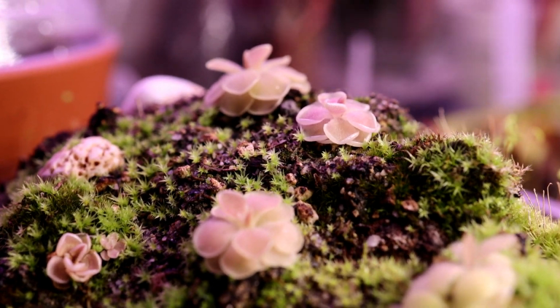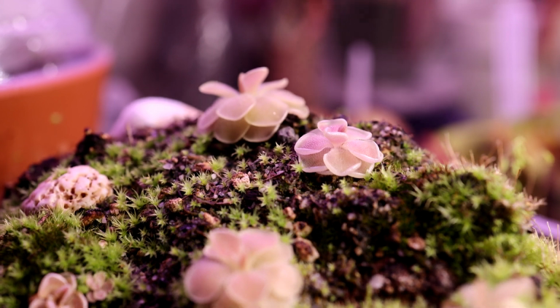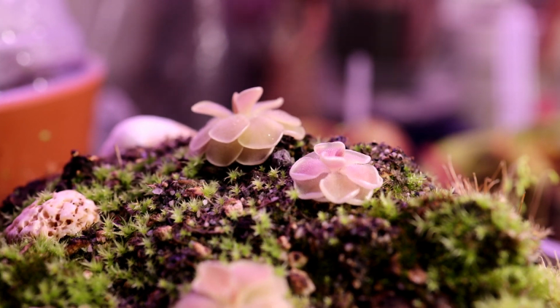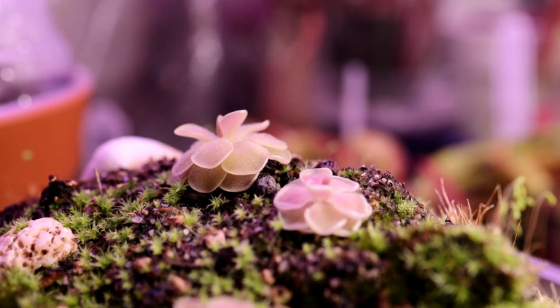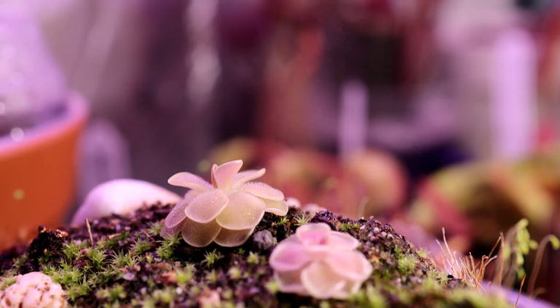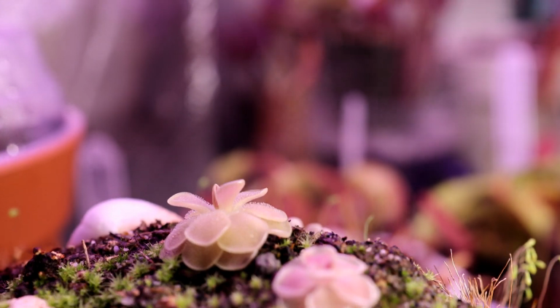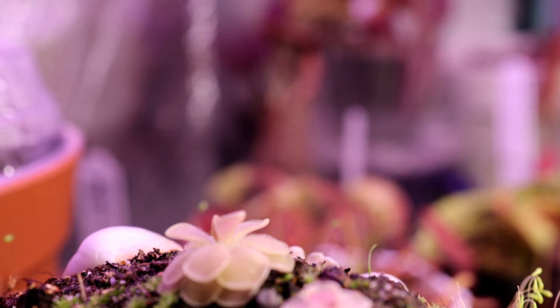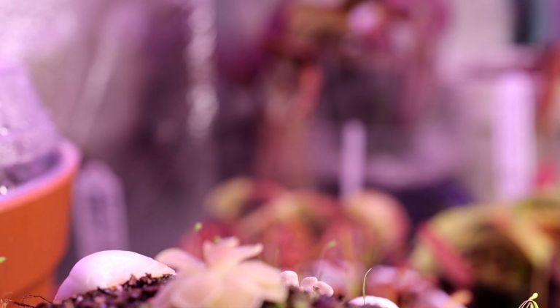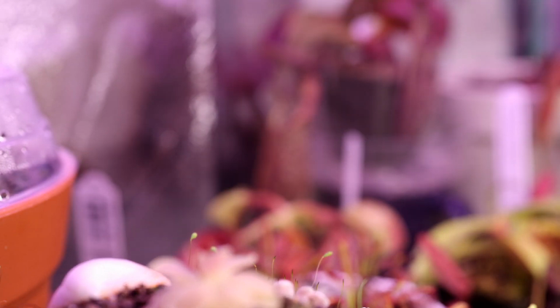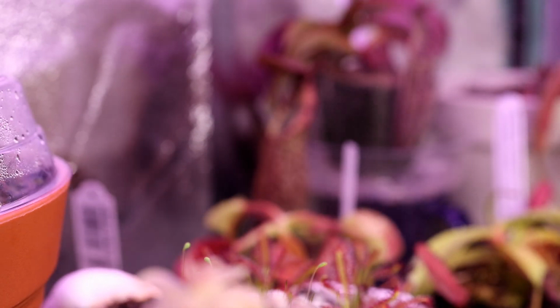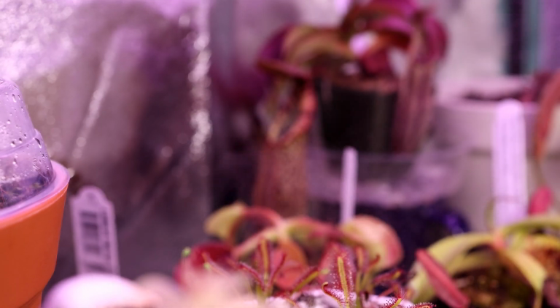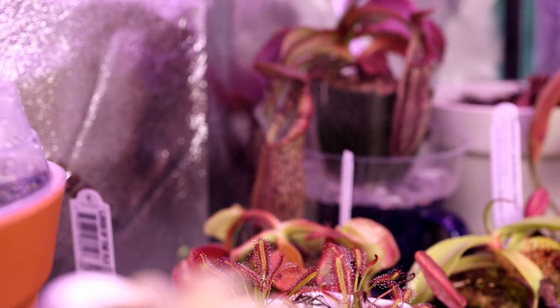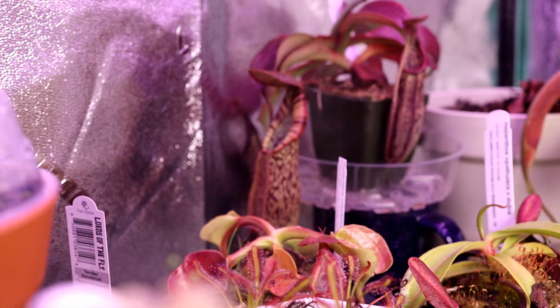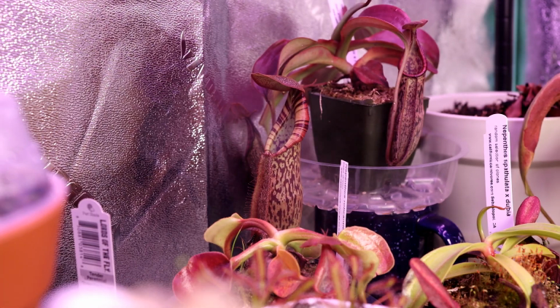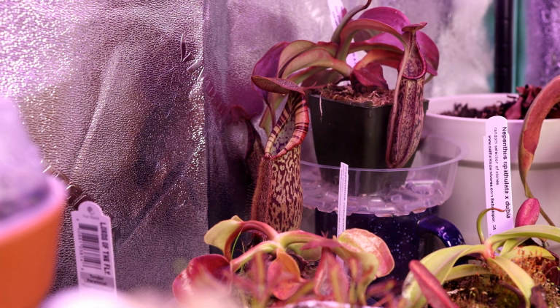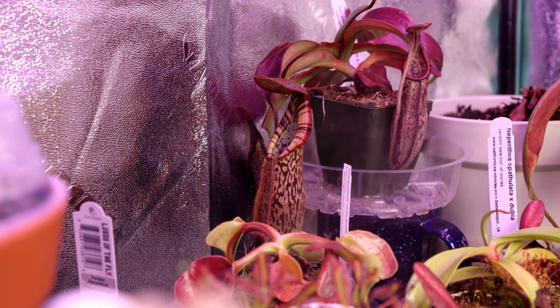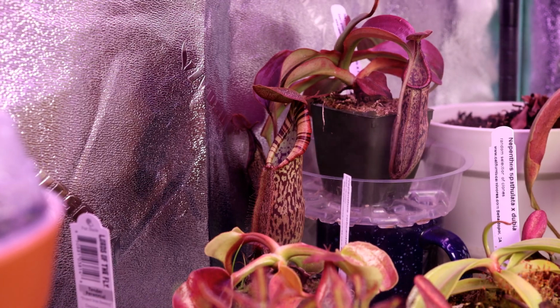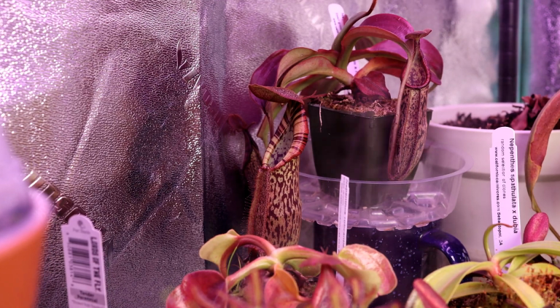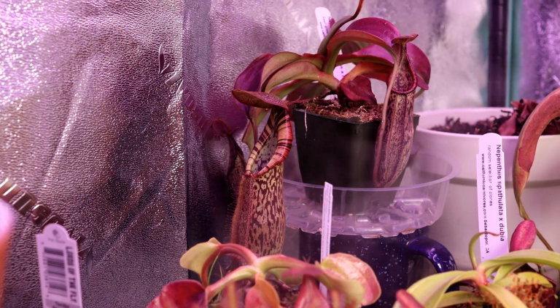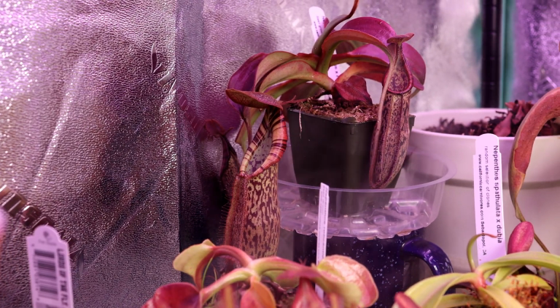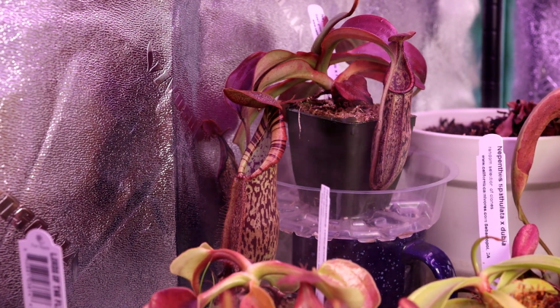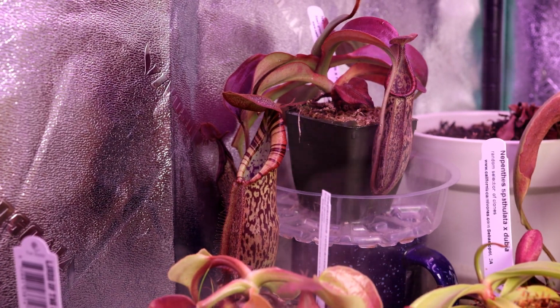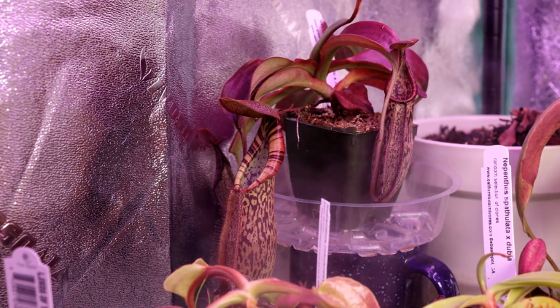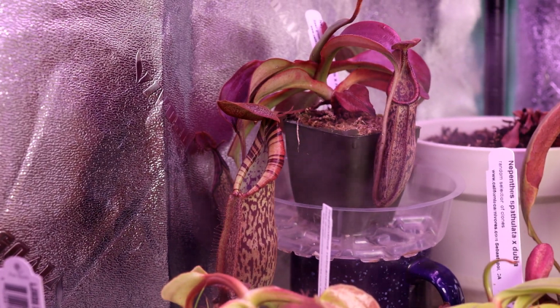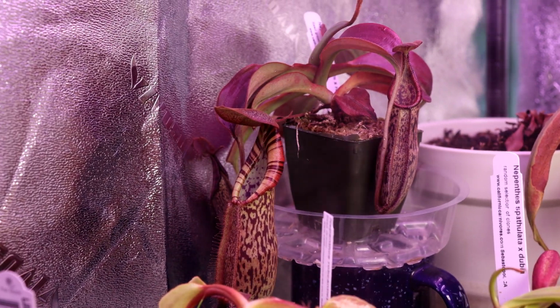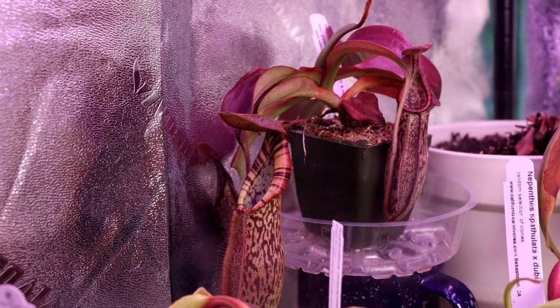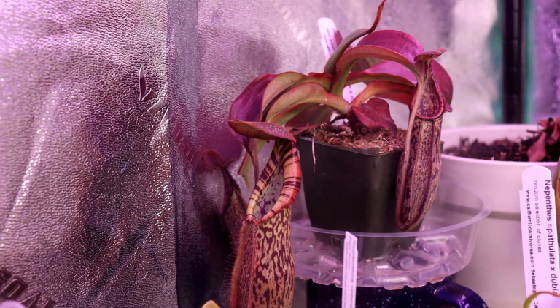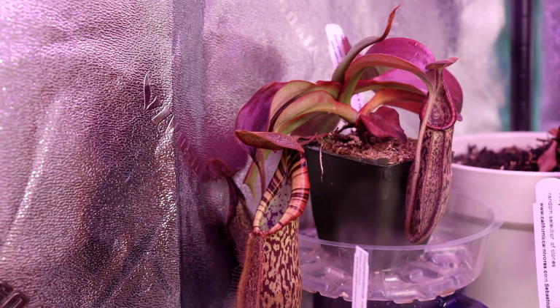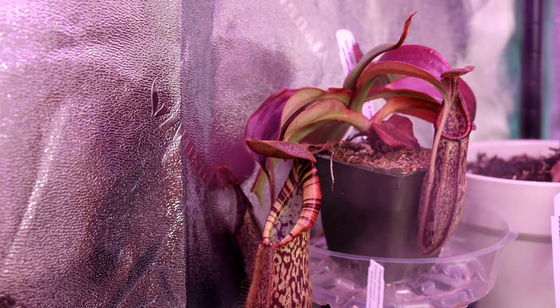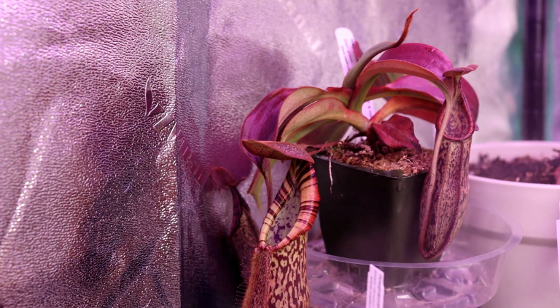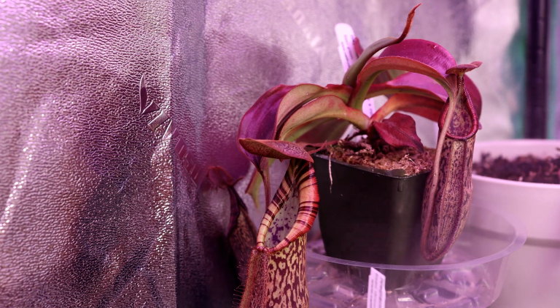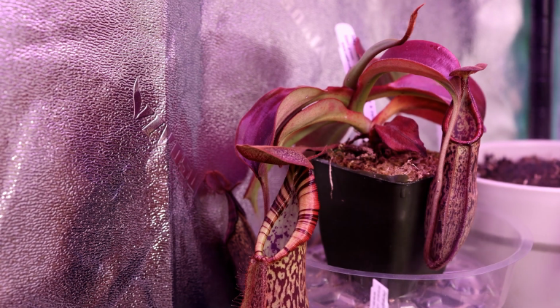The moss still looks pretty healthy so I don't want to disturb it. At this rate of growth however, I'll probably have to pot it up soon. Luckily, Nepenthes don't have huge root systems so it should be okay in this smaller planter for at least a little while.